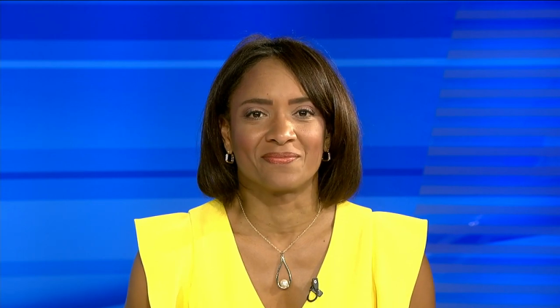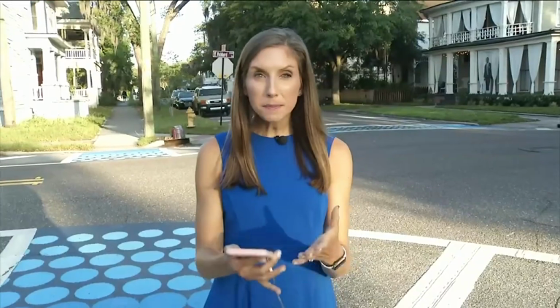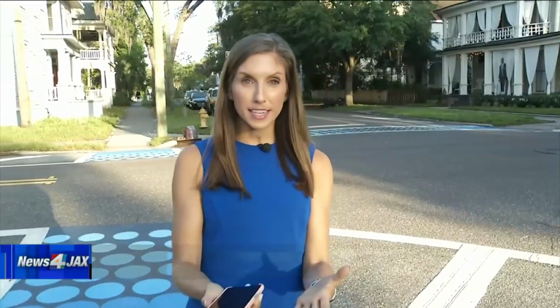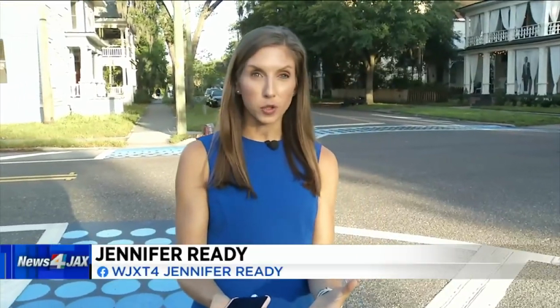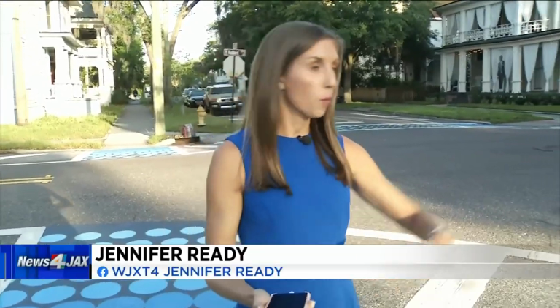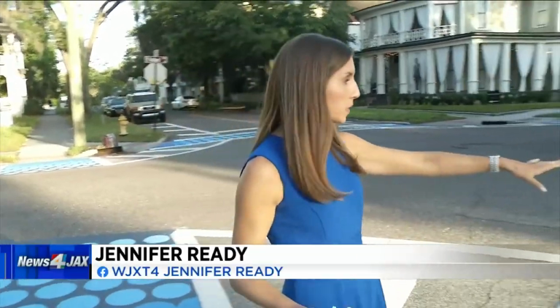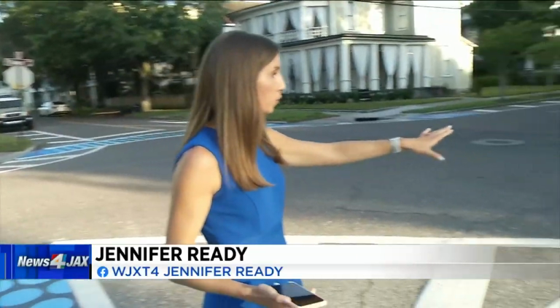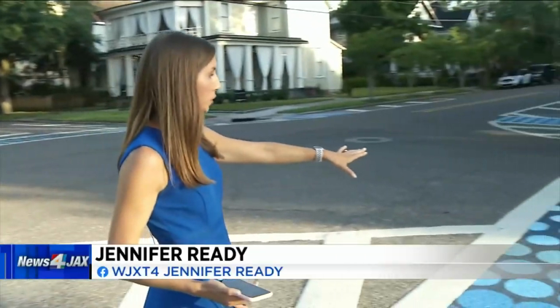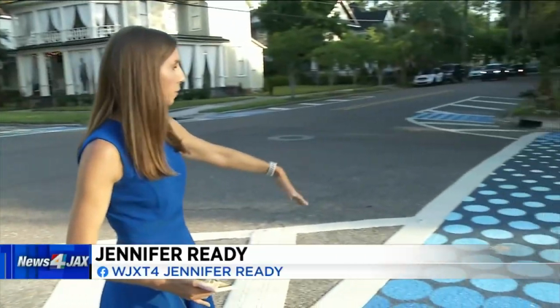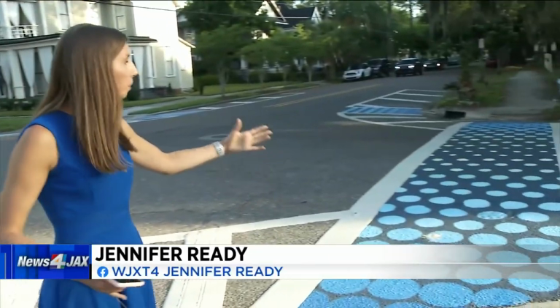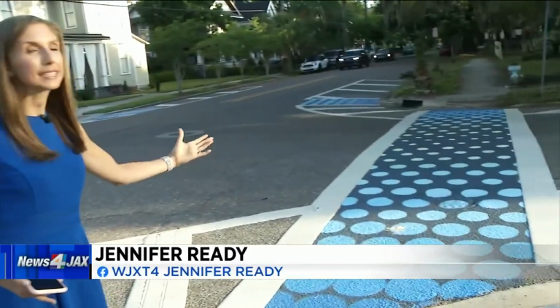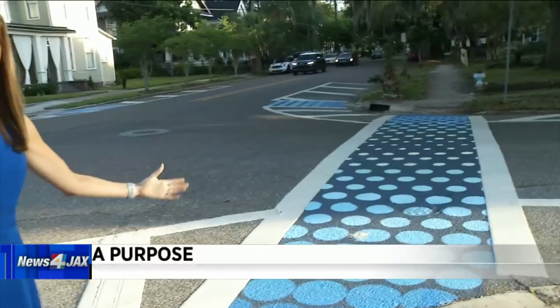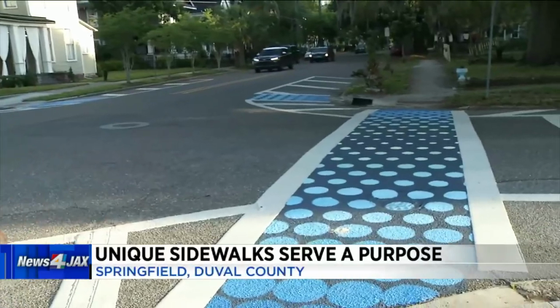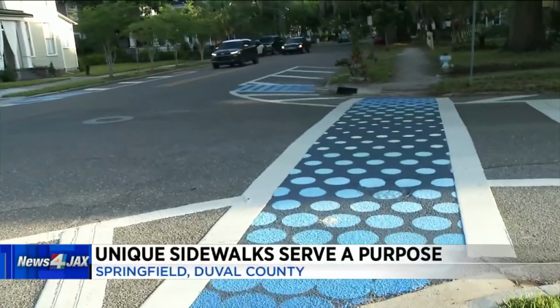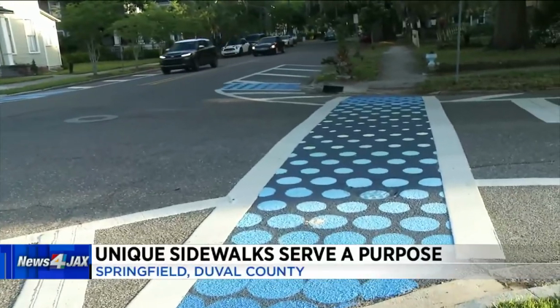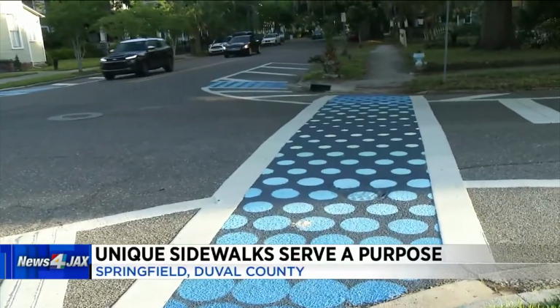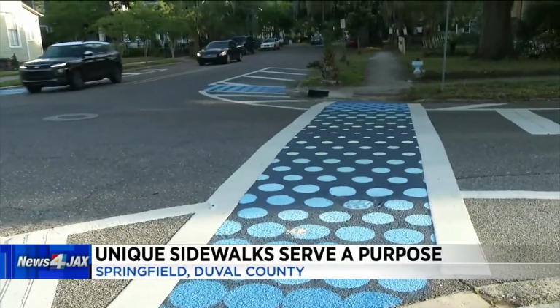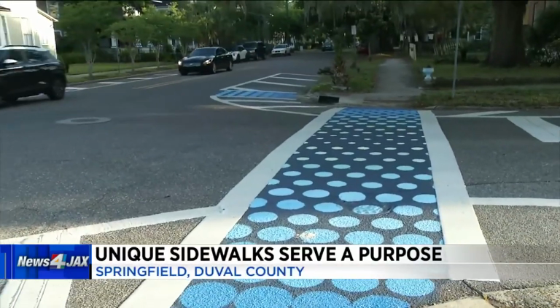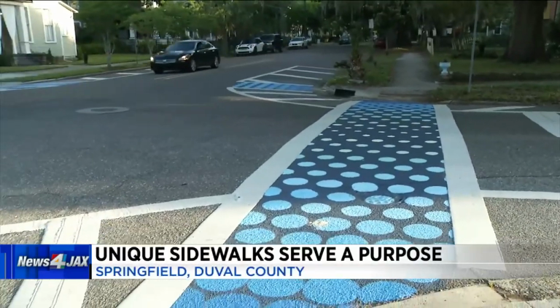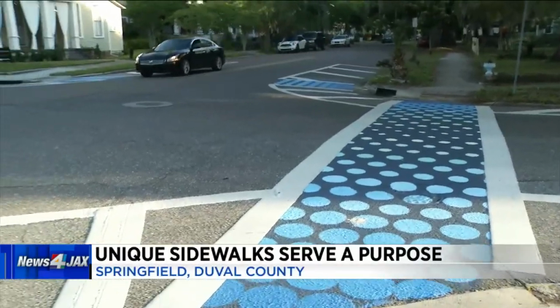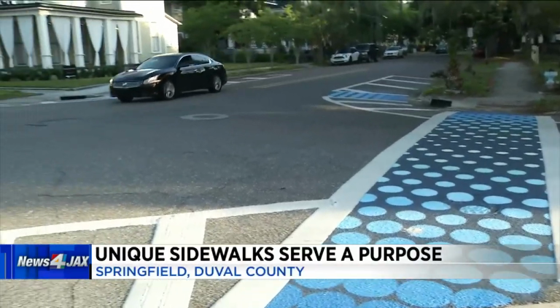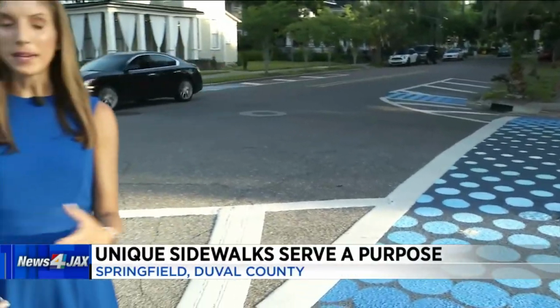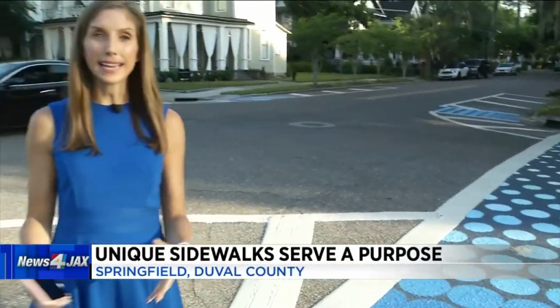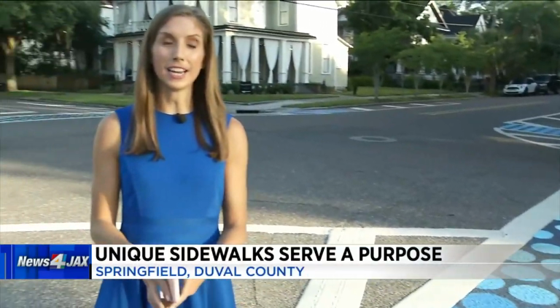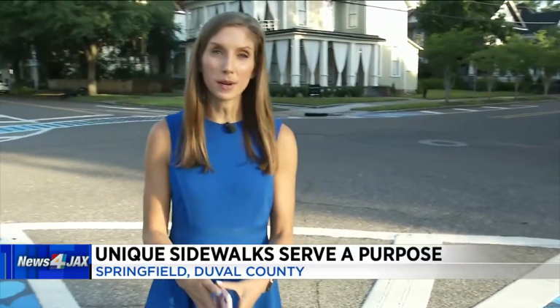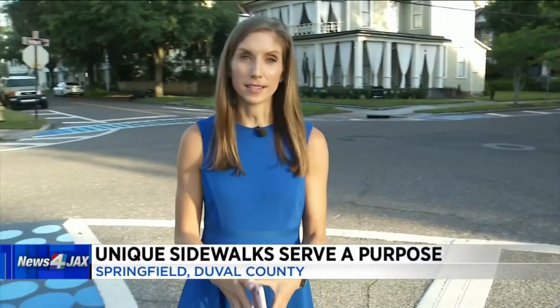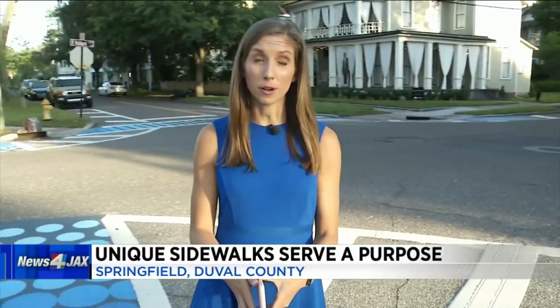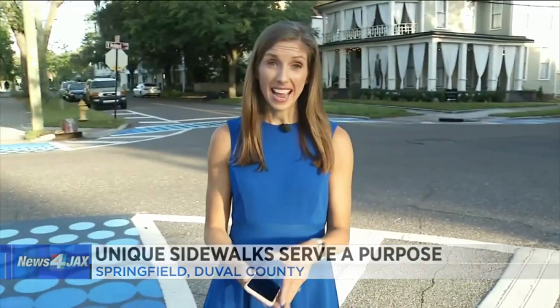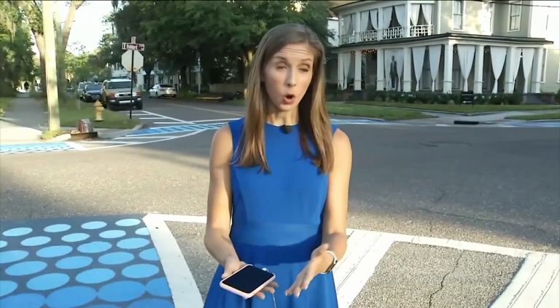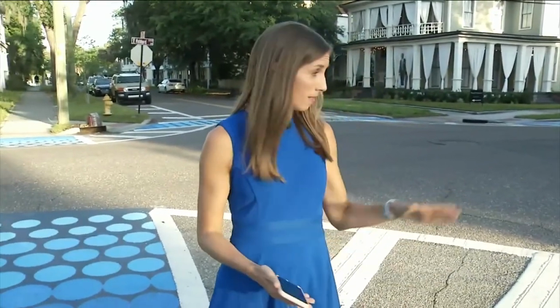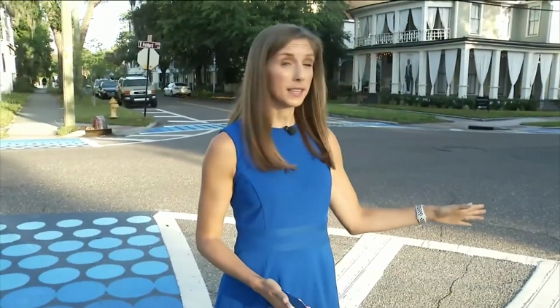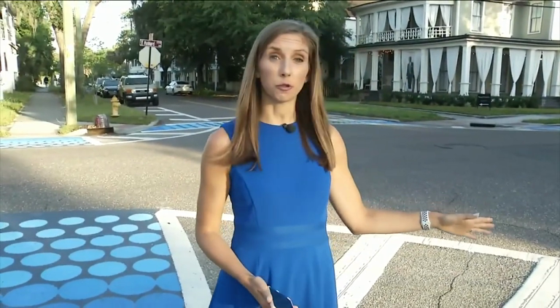This makes these crosswalks more visible to drivers. You can see they're very brightly colored and unique in design. The organization behind this effort, Sparr, says speeding is an issue in this neighborhood, and they hope this makes a difference.